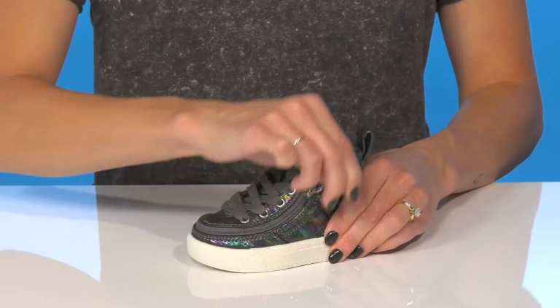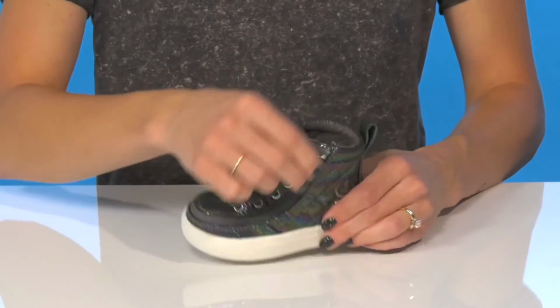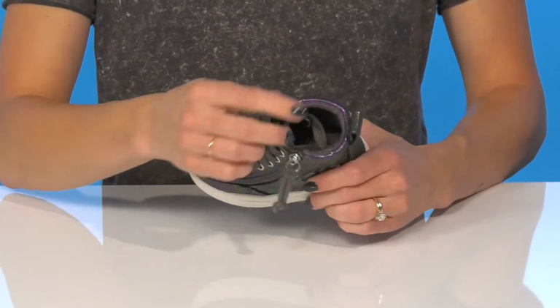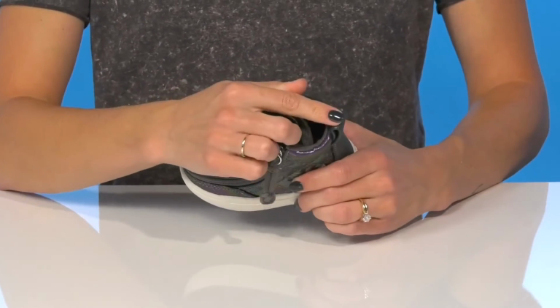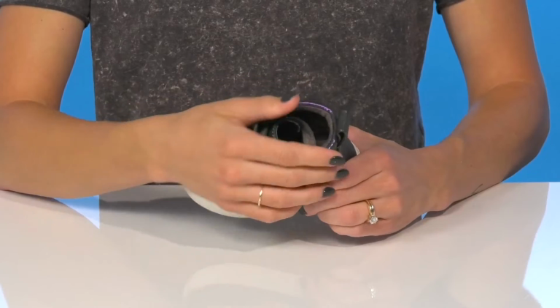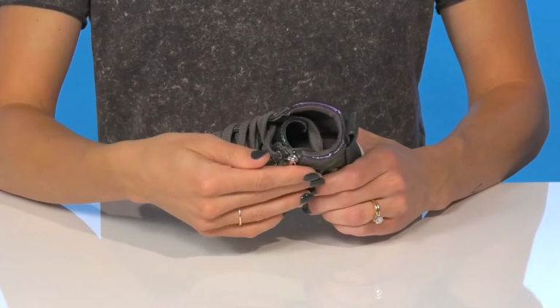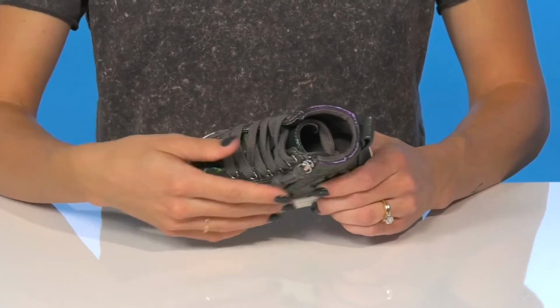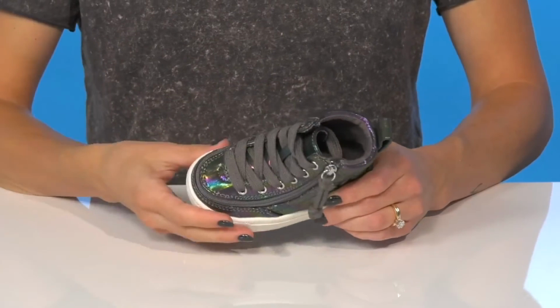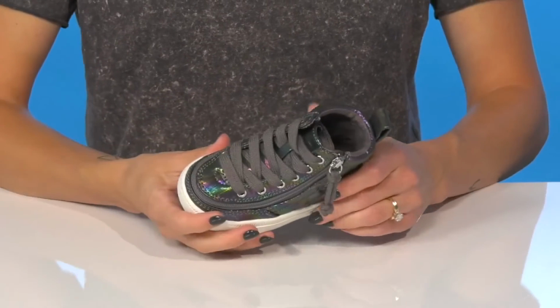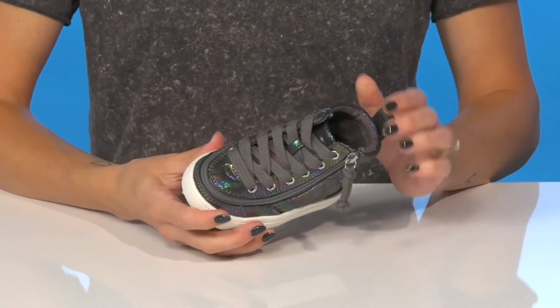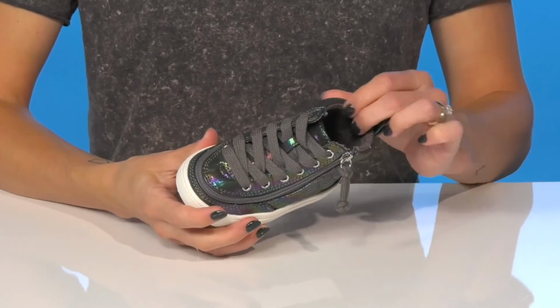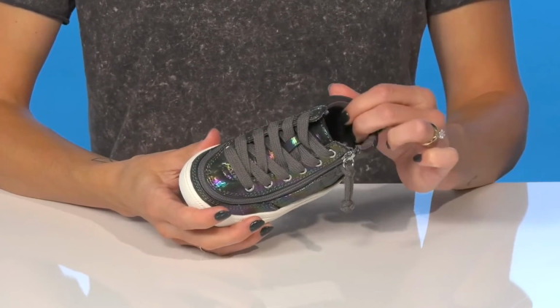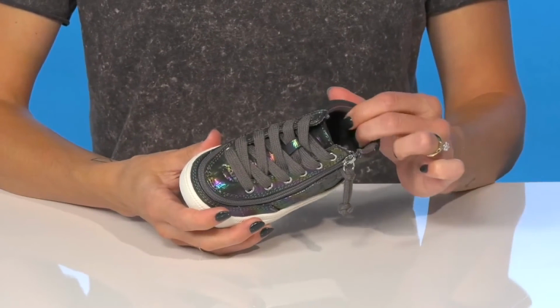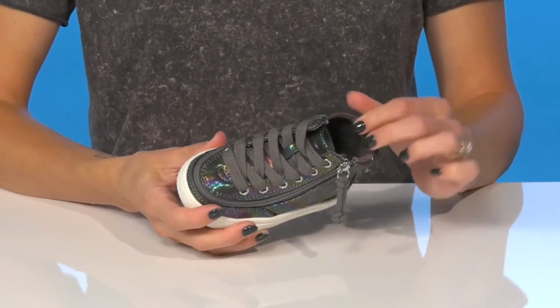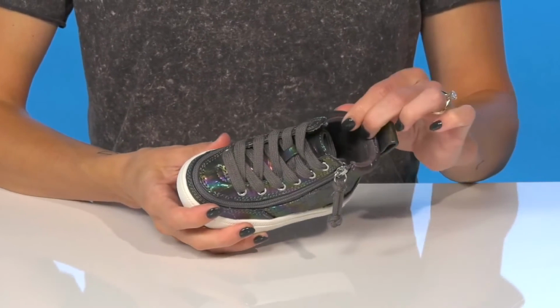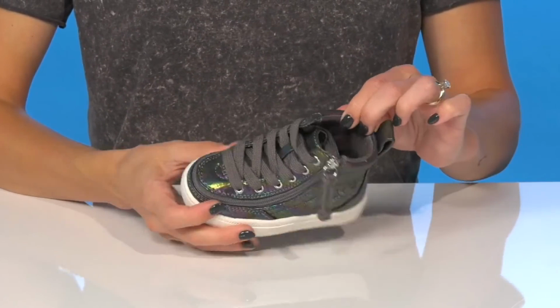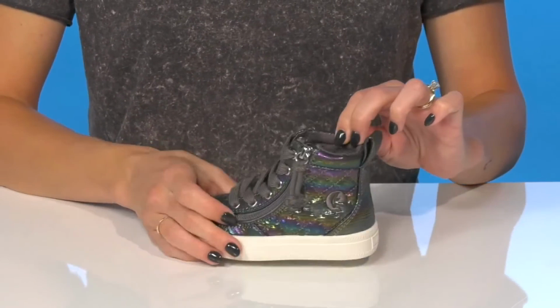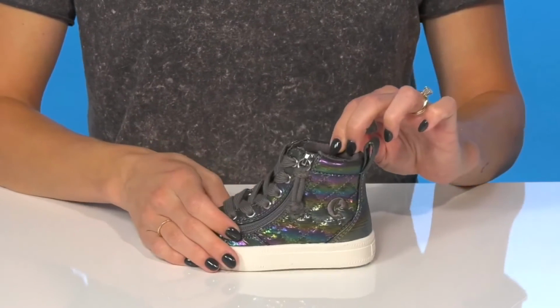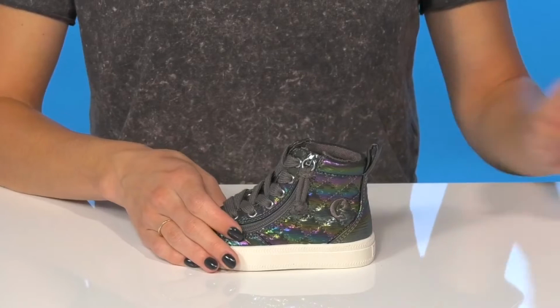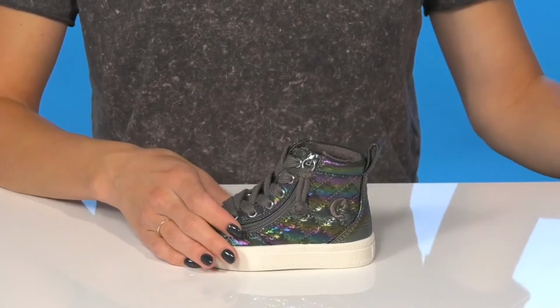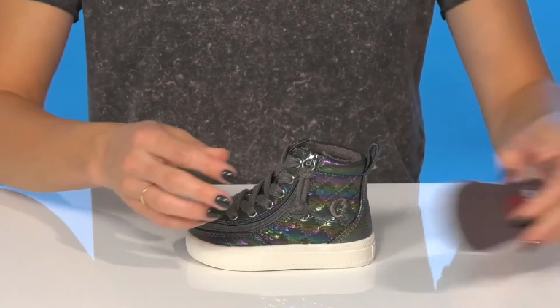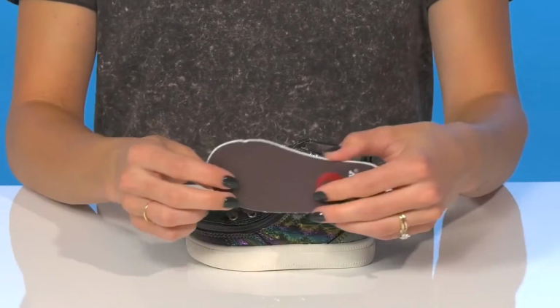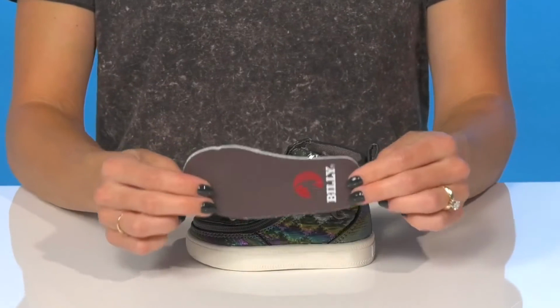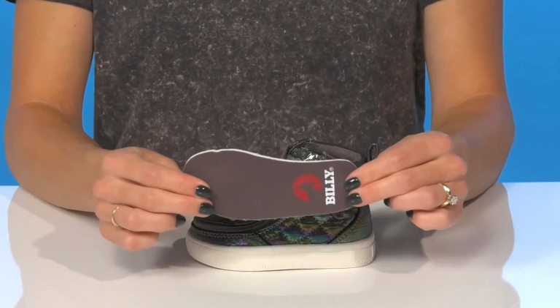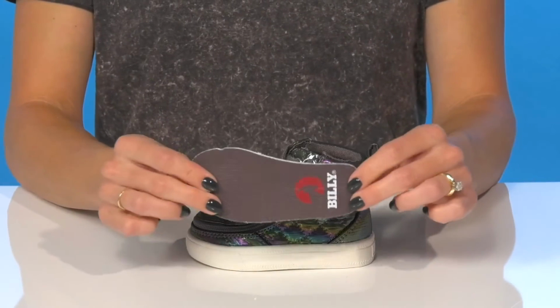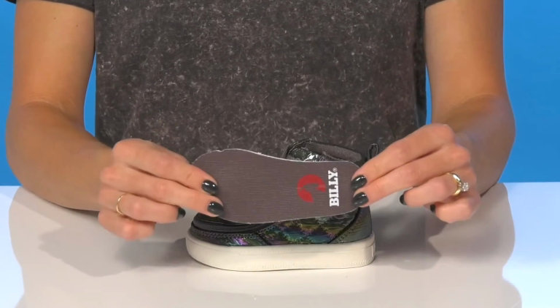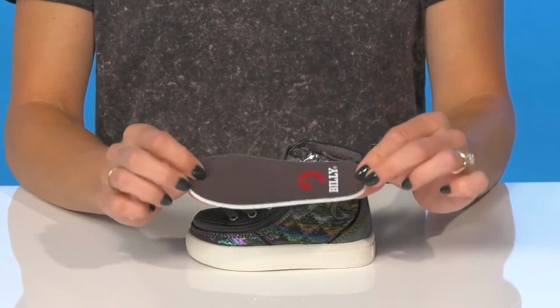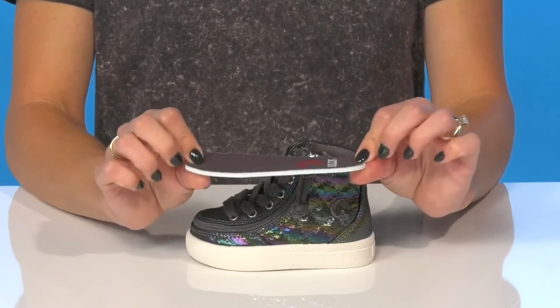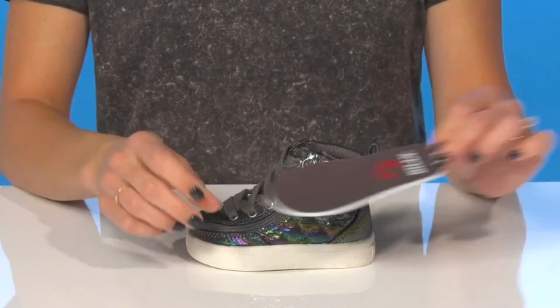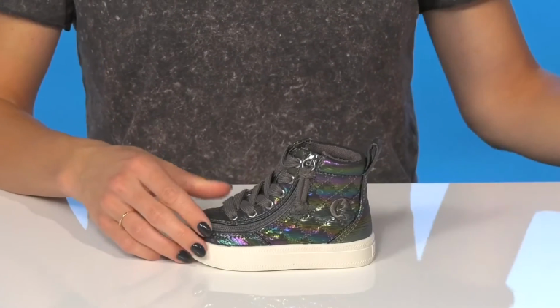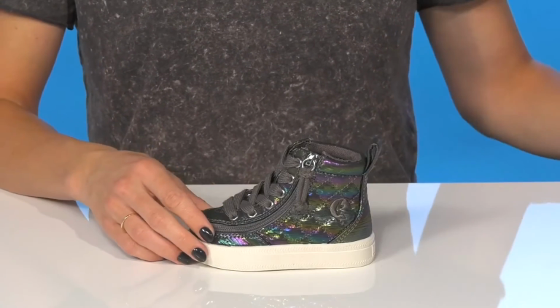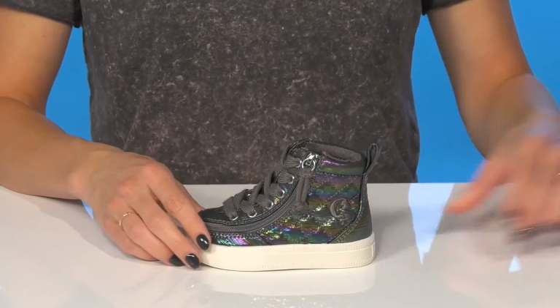They can also use the pull tab at the back to assist with entry as well. There's a man-made lining with slight cushioning, and the removable footbed is great, making these comfortable and awesome for everyday use.